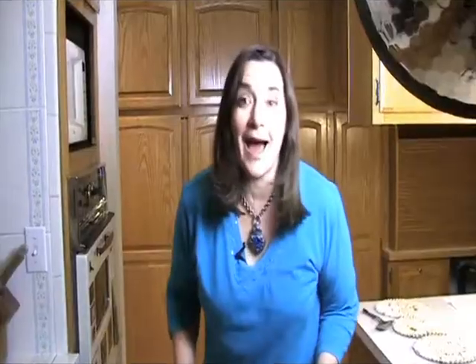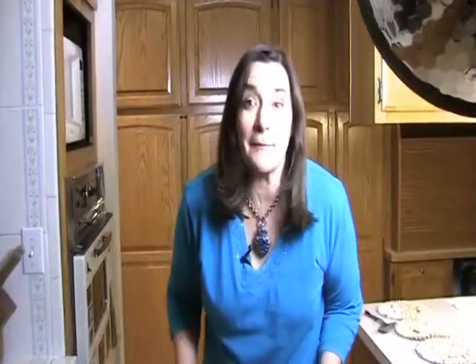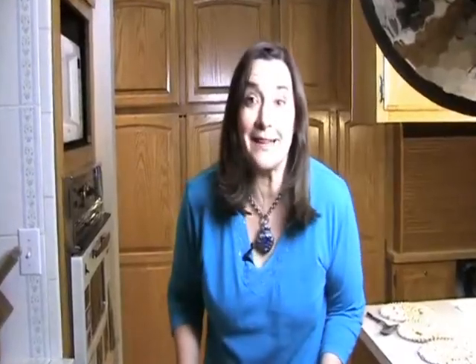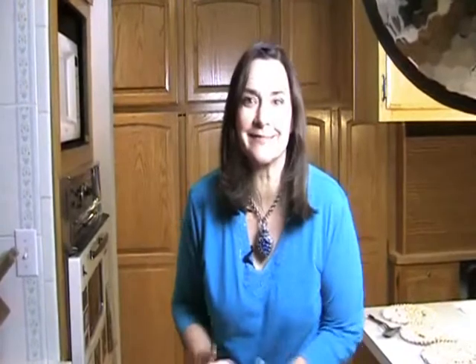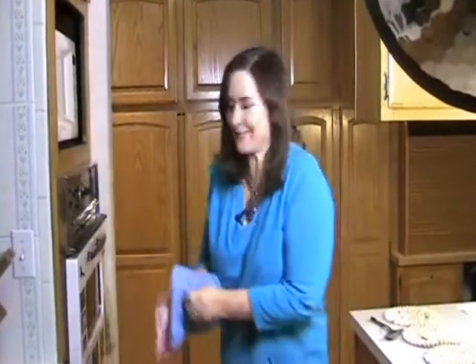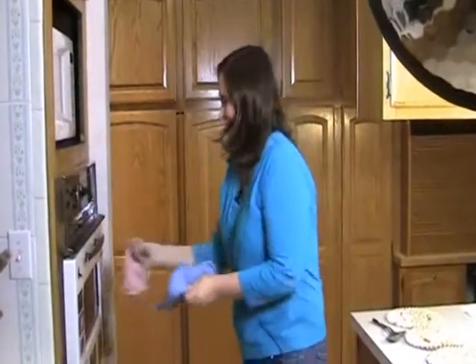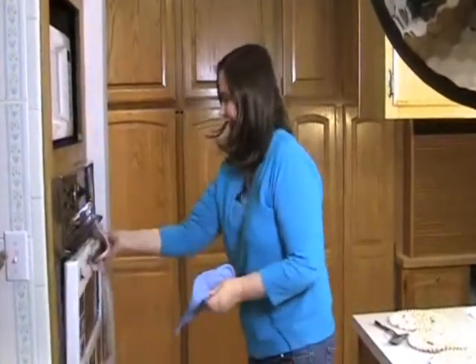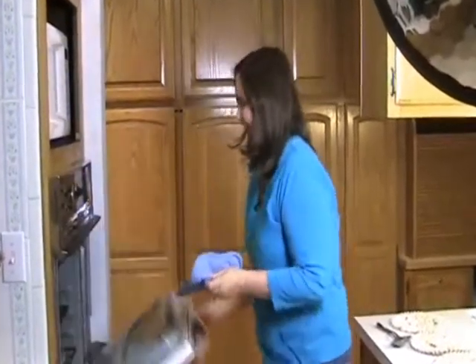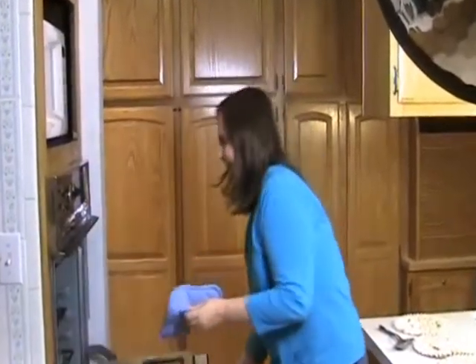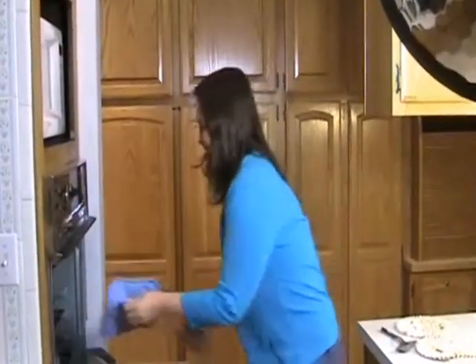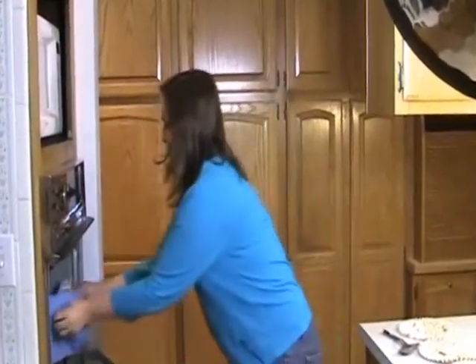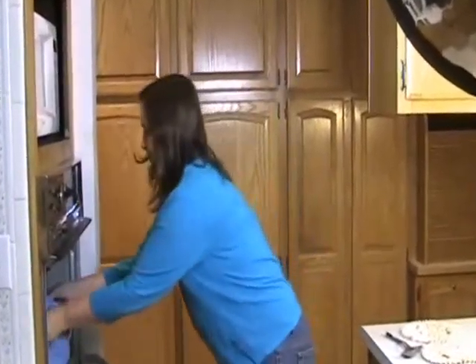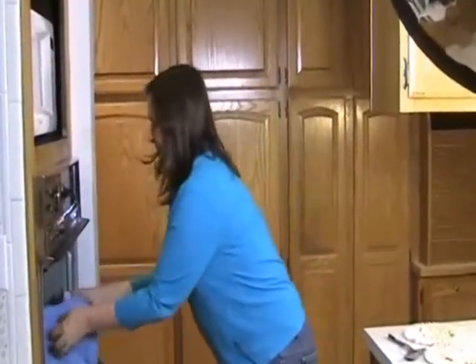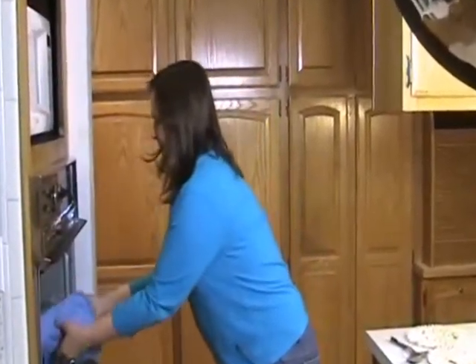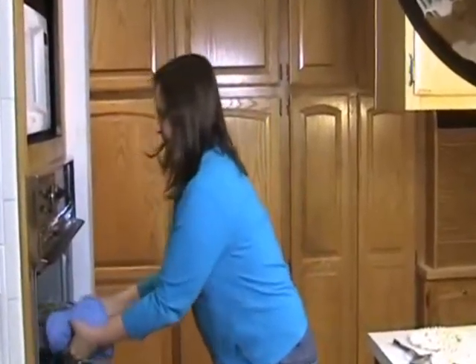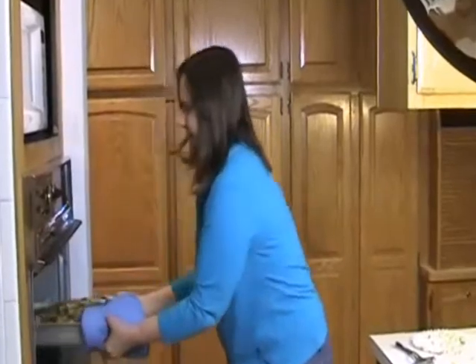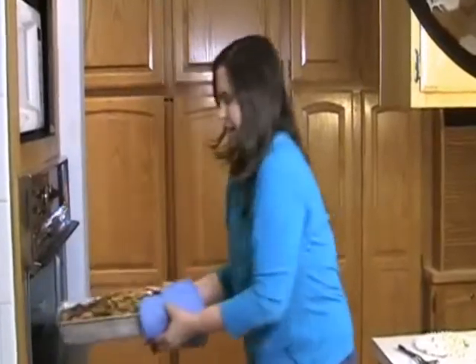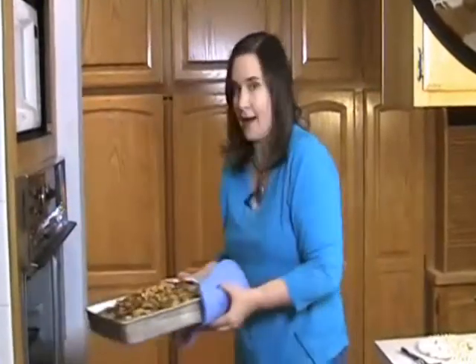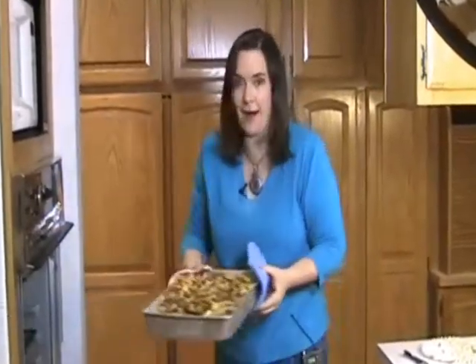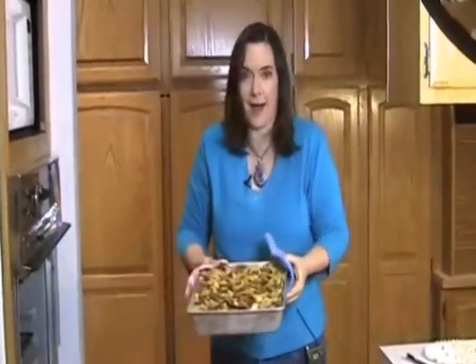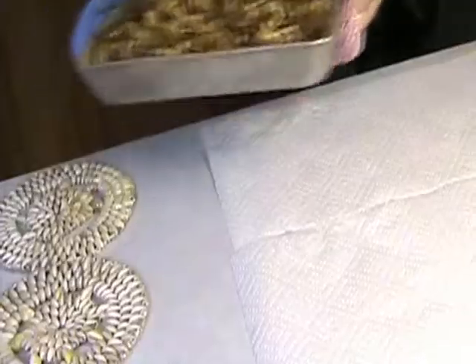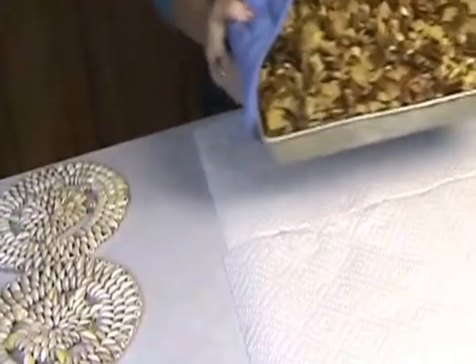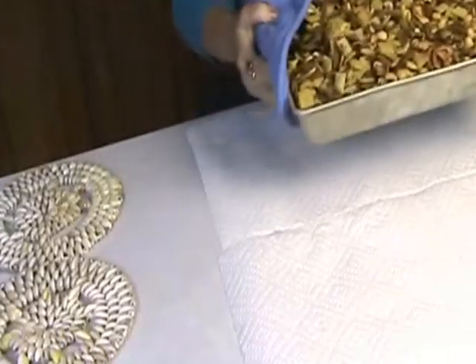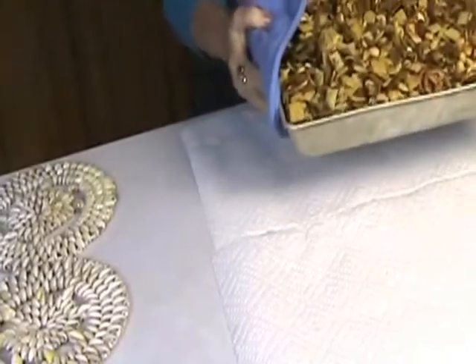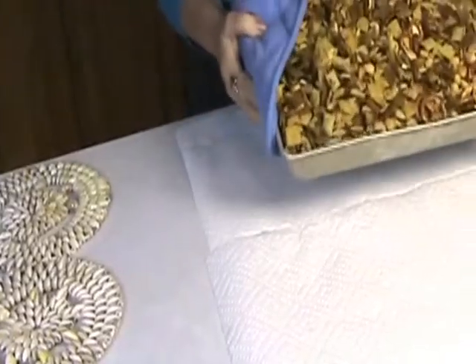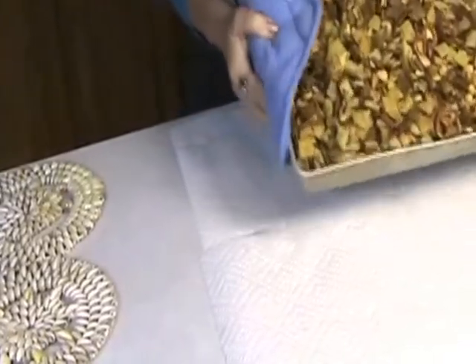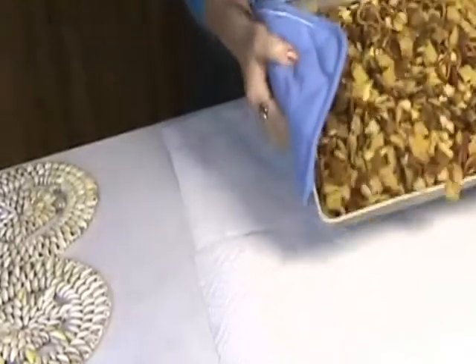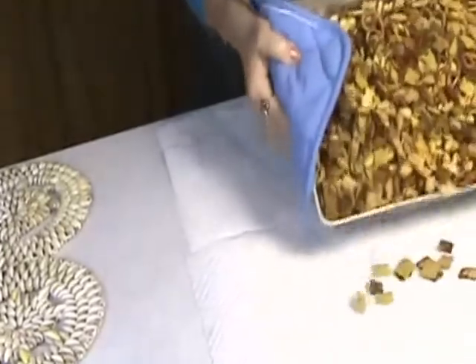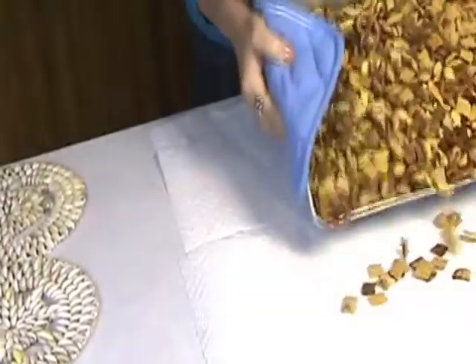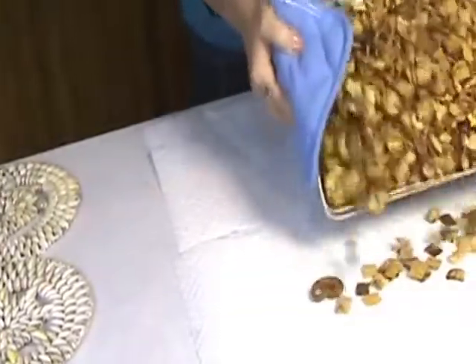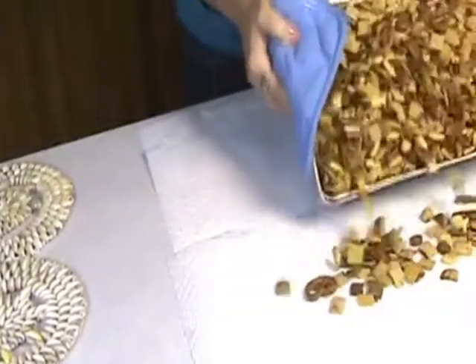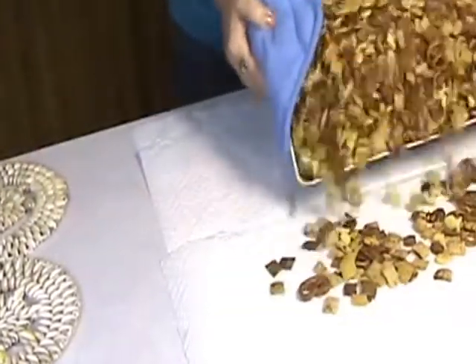I think it might be done. Look at this. Now it's time to spread the cereal mix onto the paper towels and let it cool.